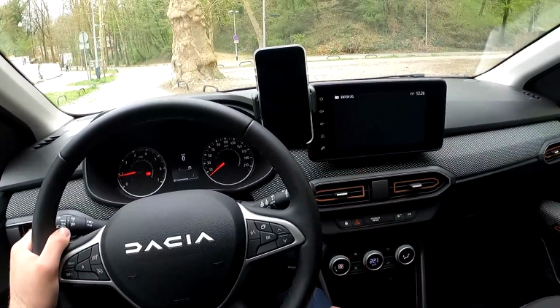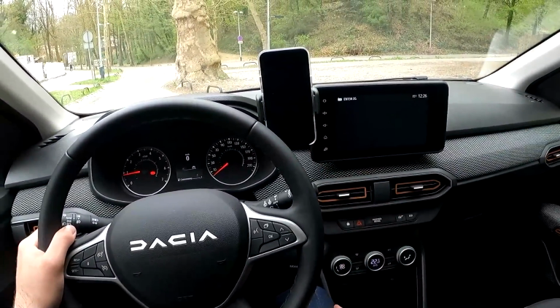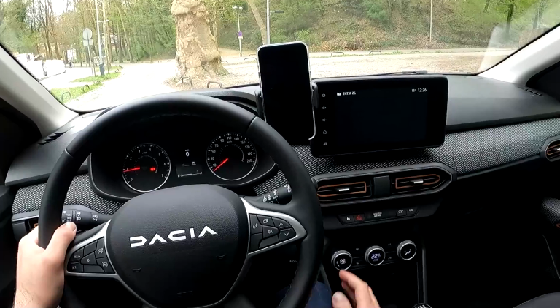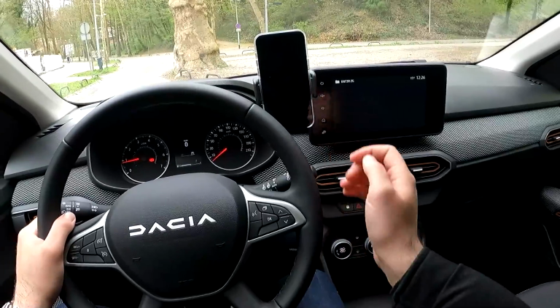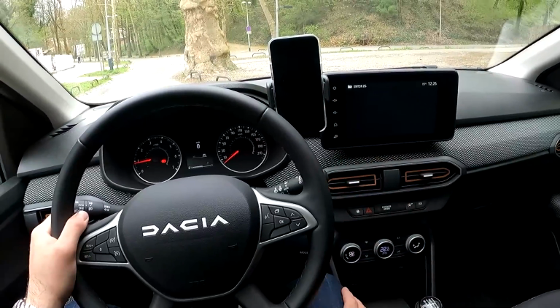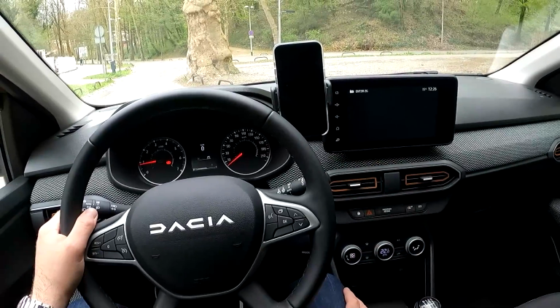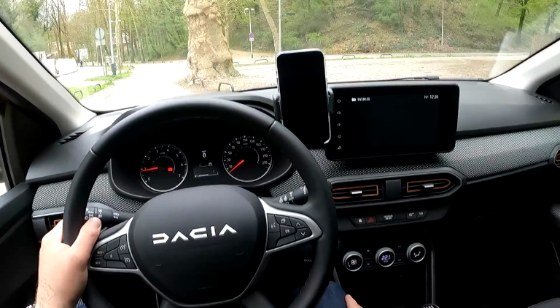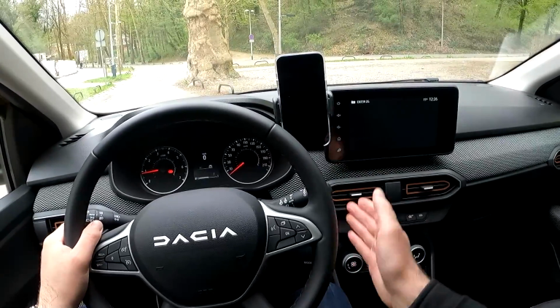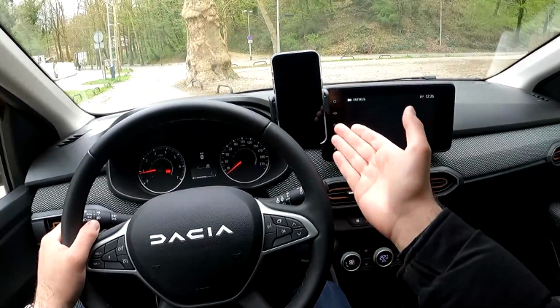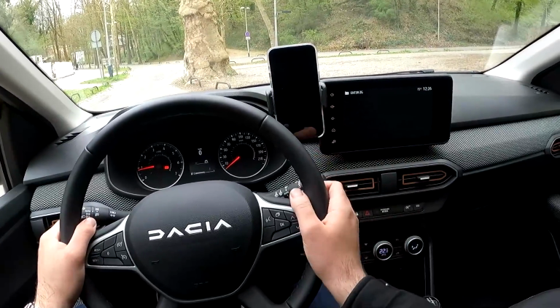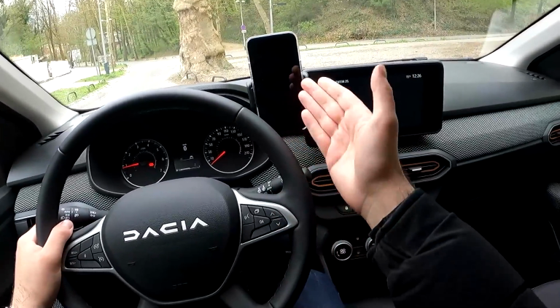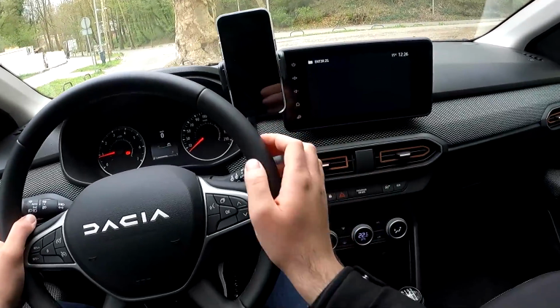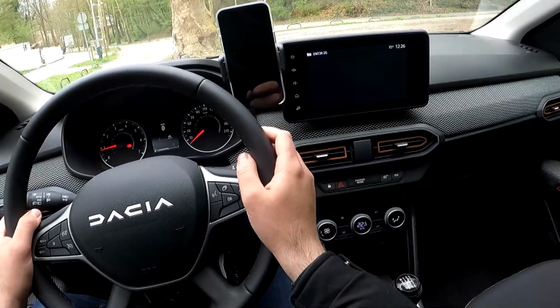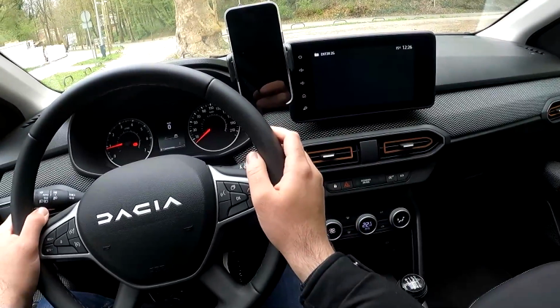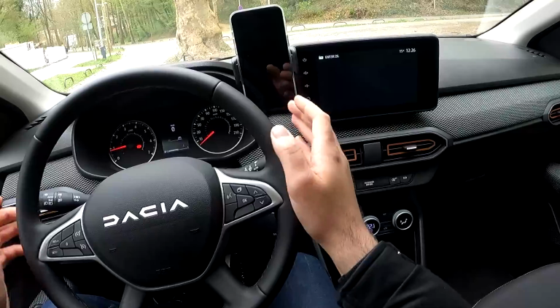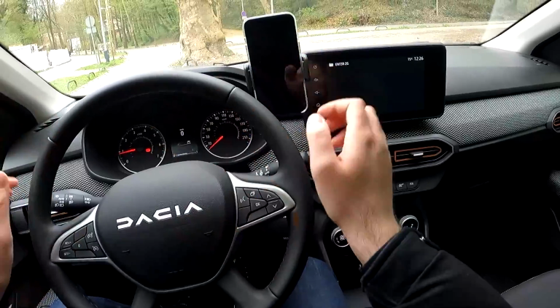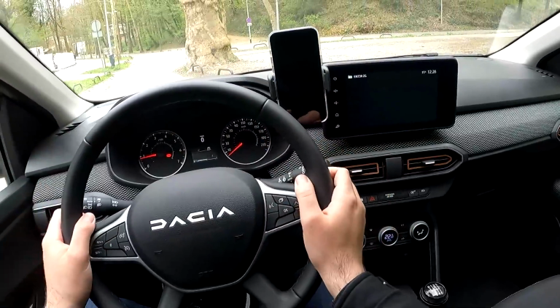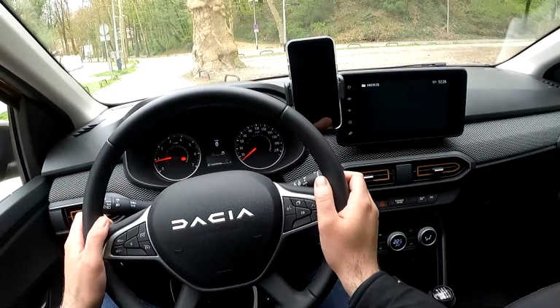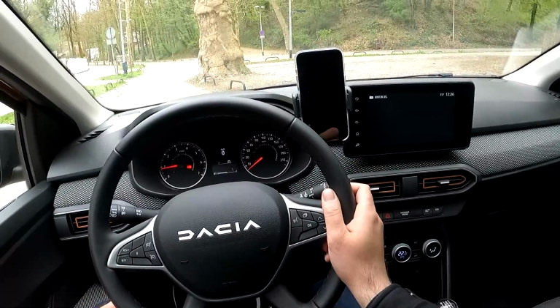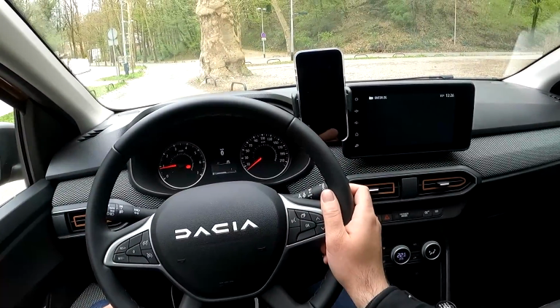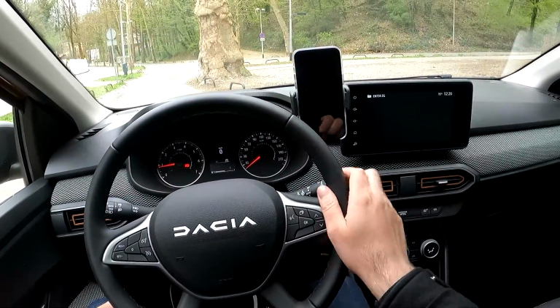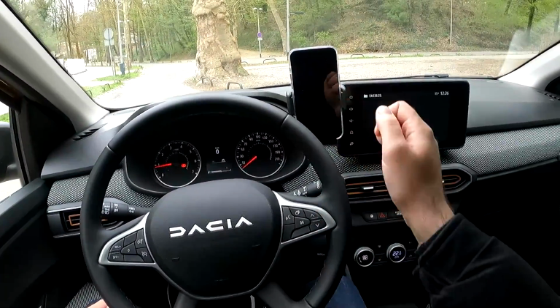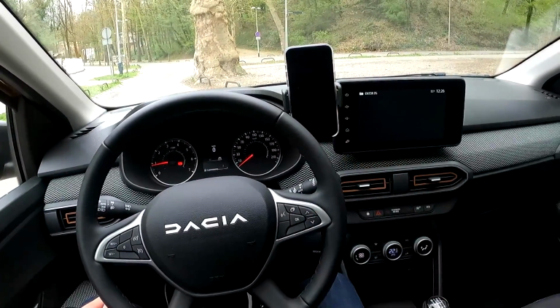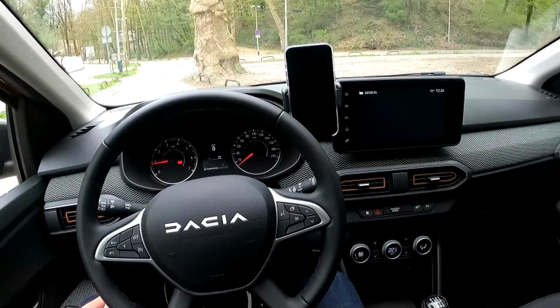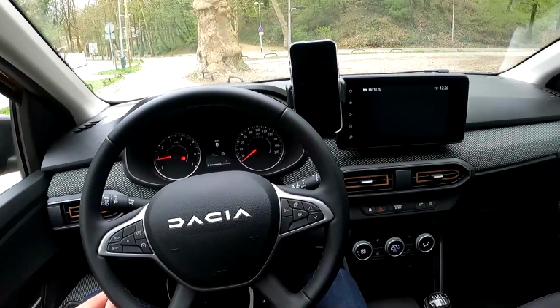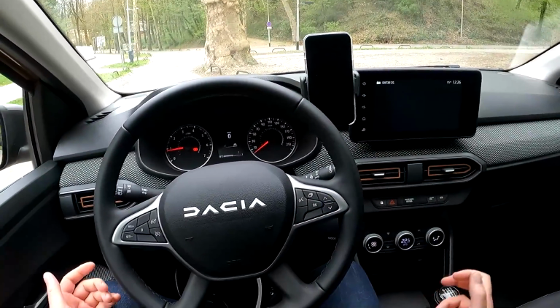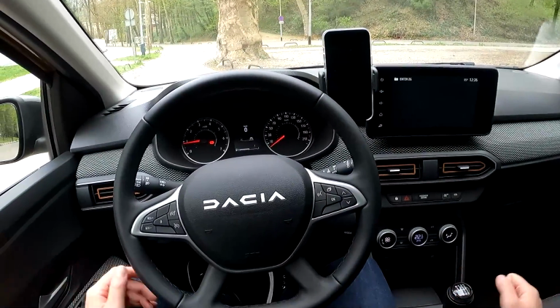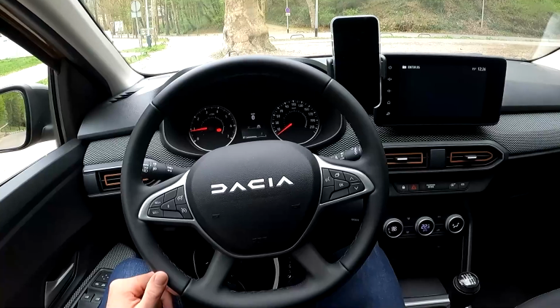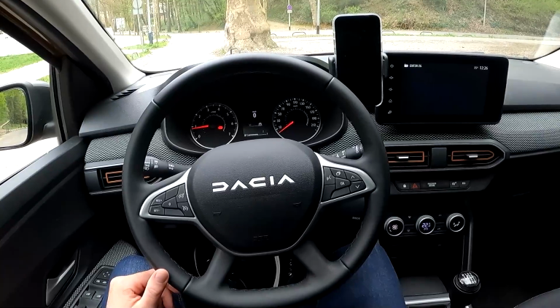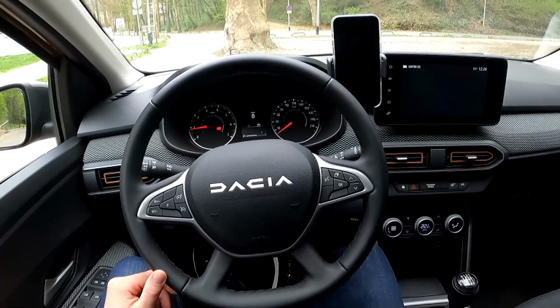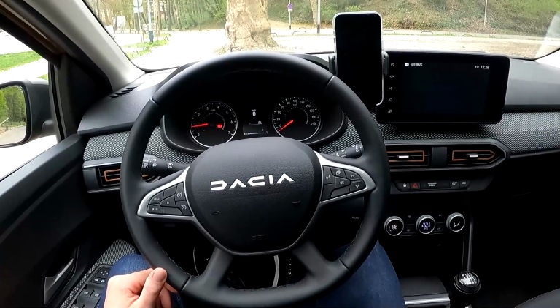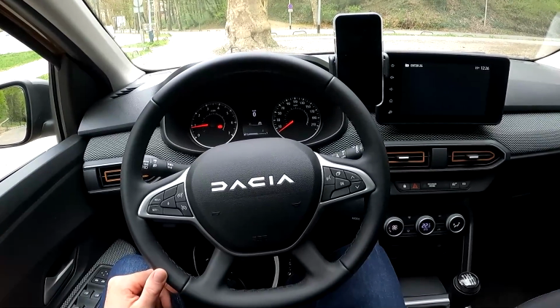This is how it looks with the phone attached to it. This is a huge phone — iPhone 14 Pro Max — and it fits this one too, so I think there will be no problems whatsoever with fitting your phone here. This is a big thumb up from me.